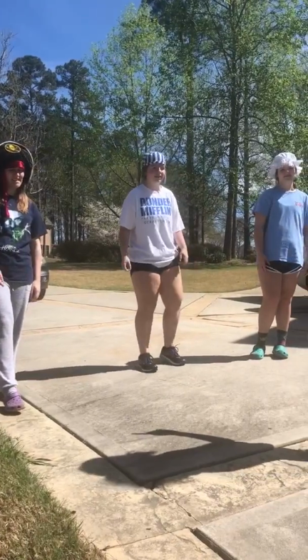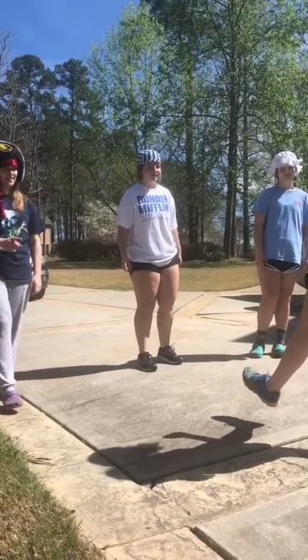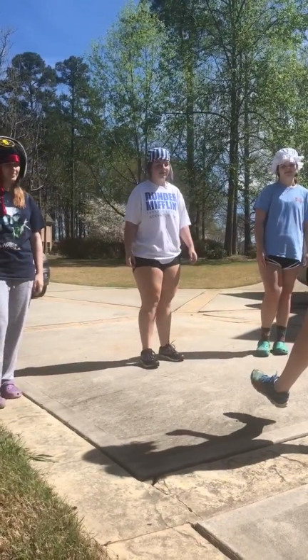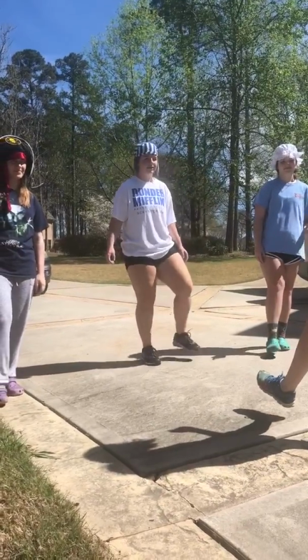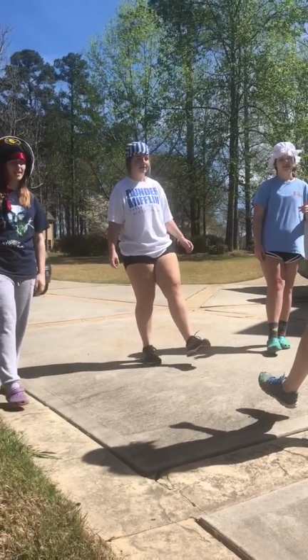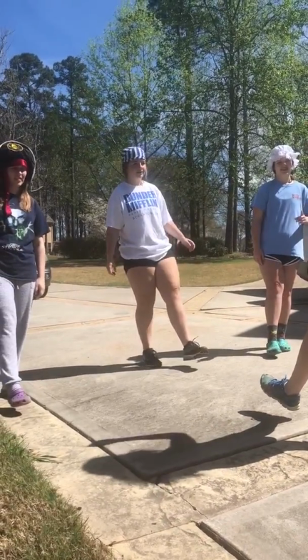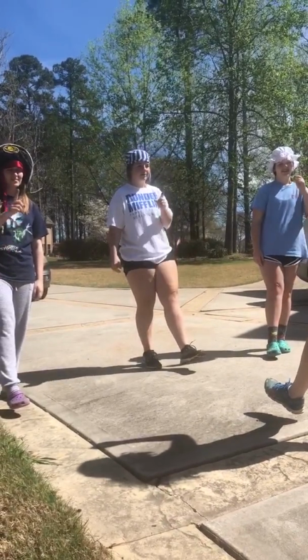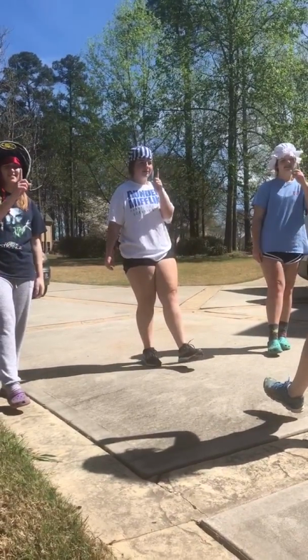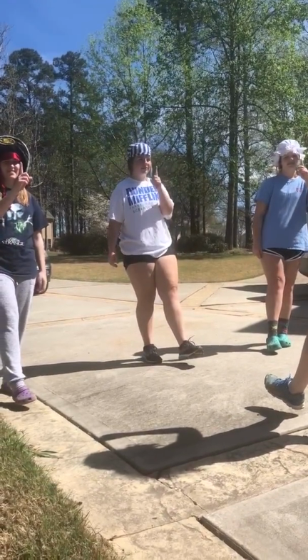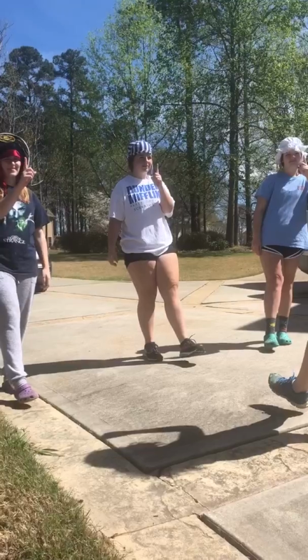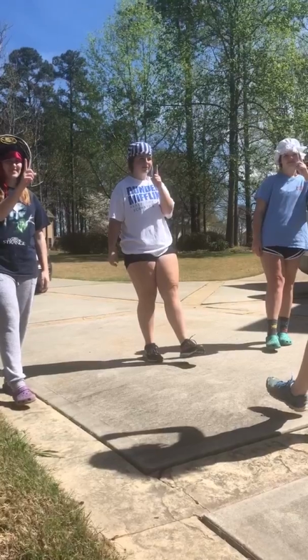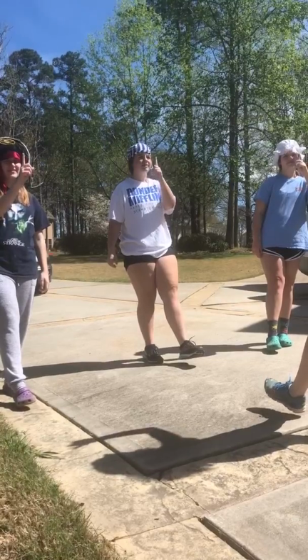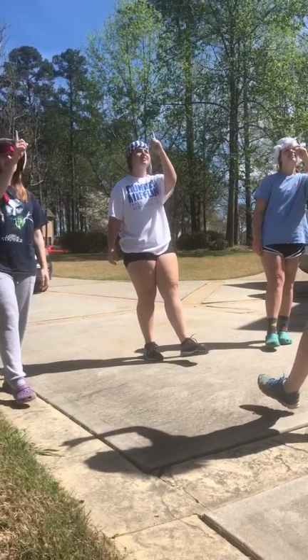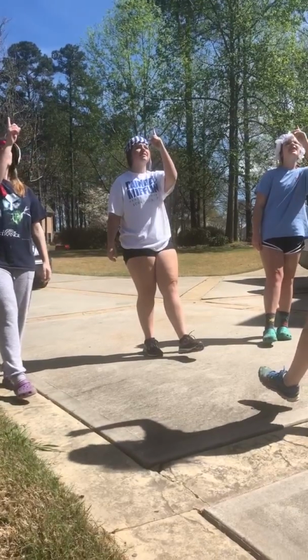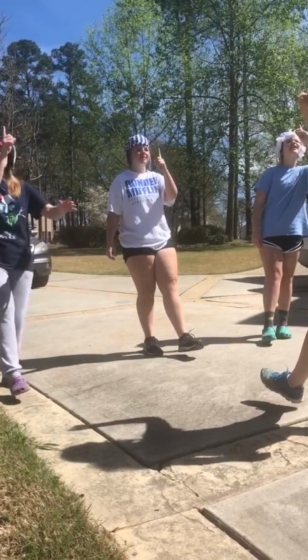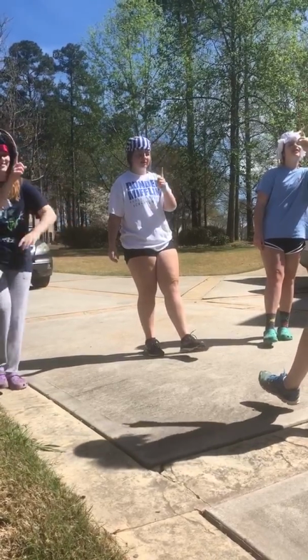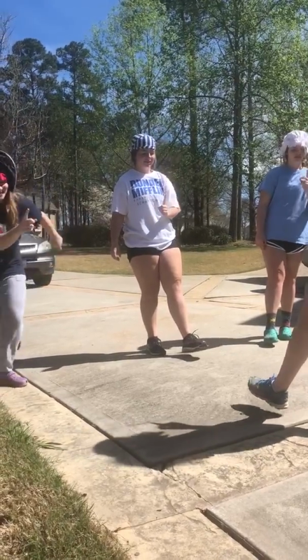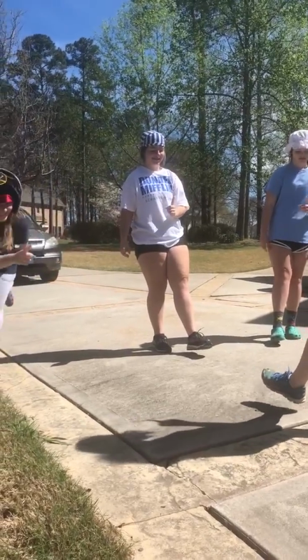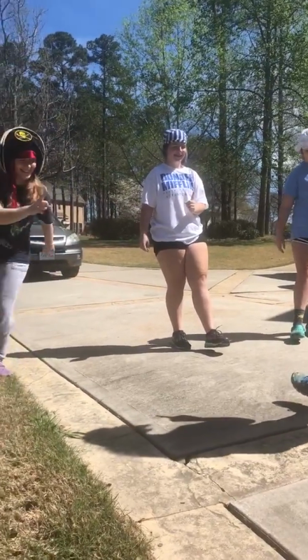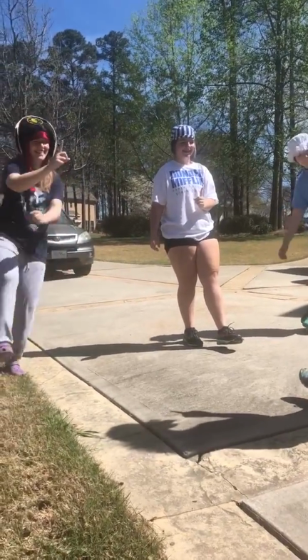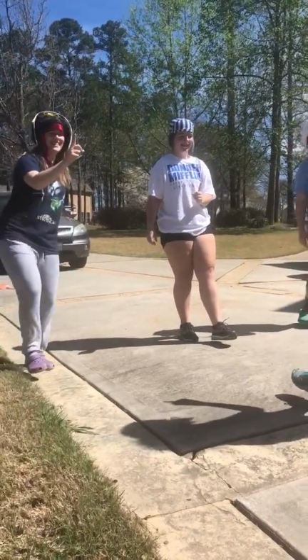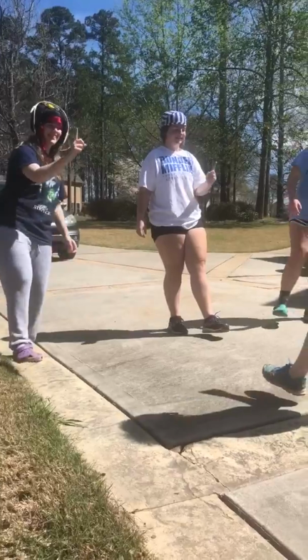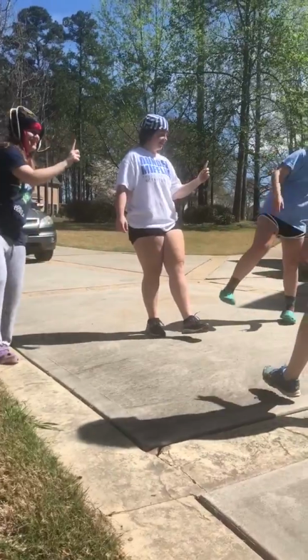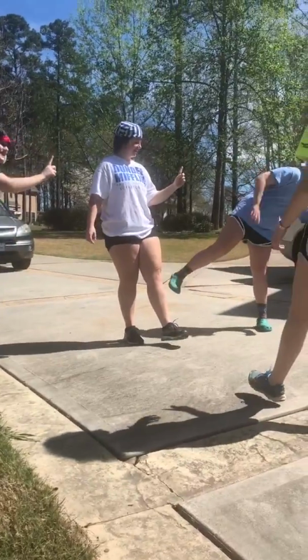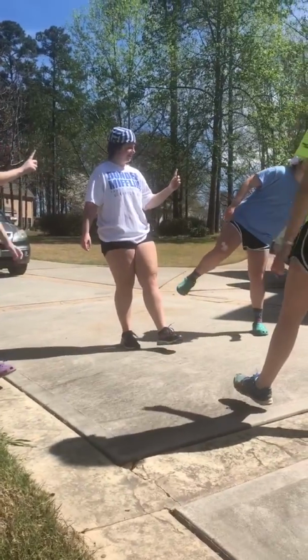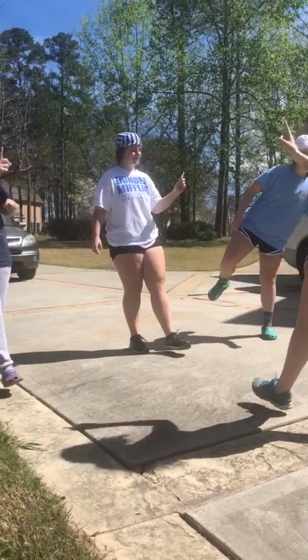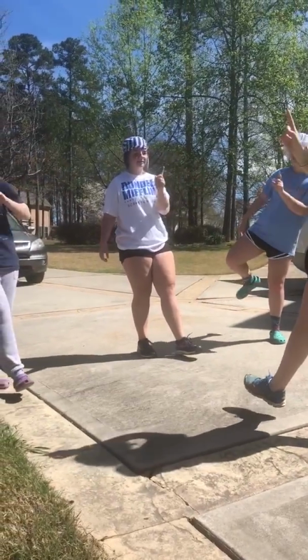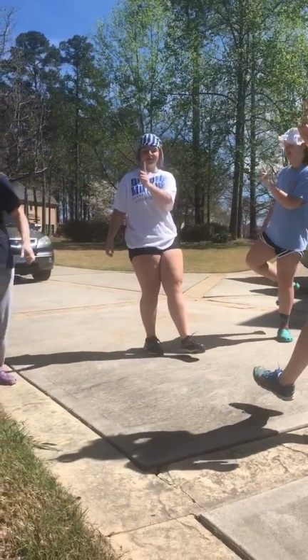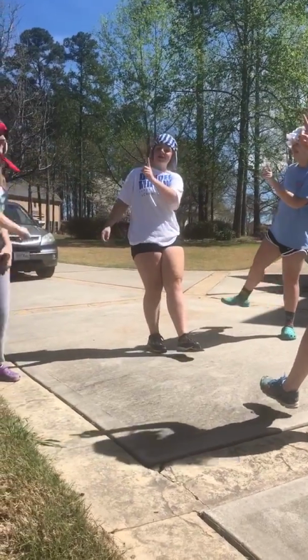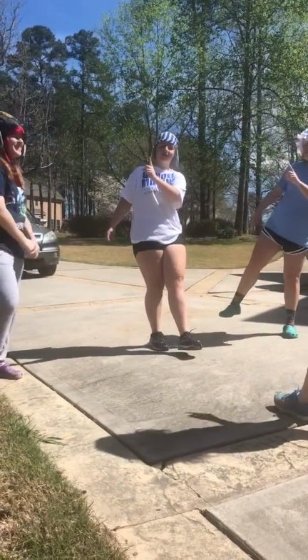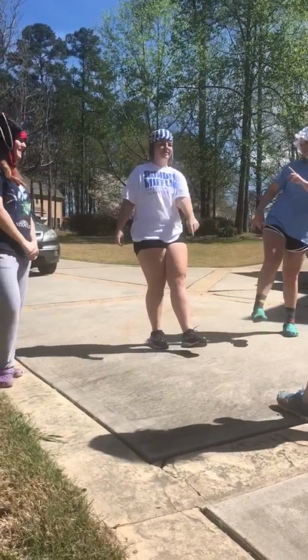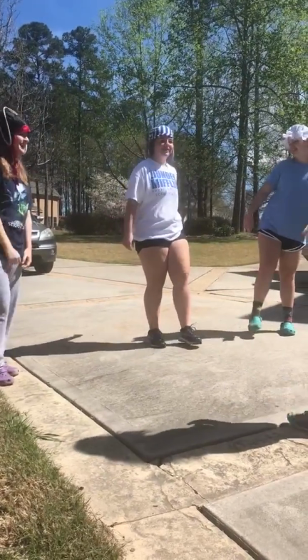So you put your leg up, put your finger in front of your face — except this time follow it with your gaze. You look up, you look down, you look to your right, and you look to your left. So maybe I do have the best balance out of all of us.